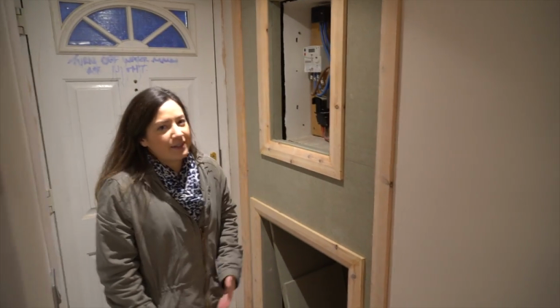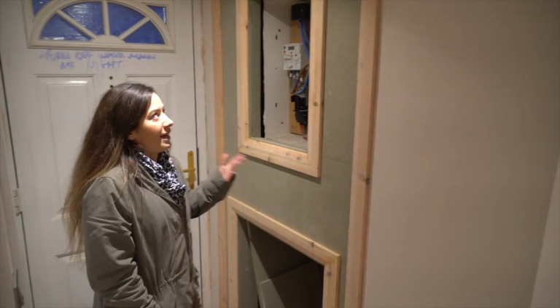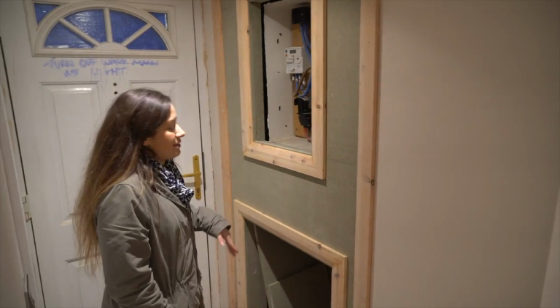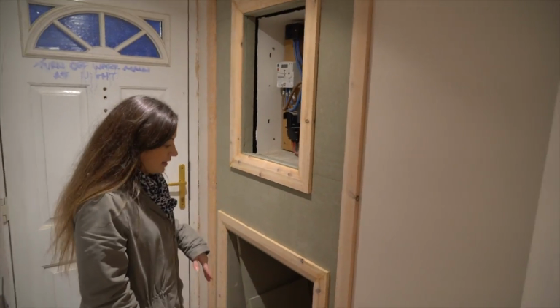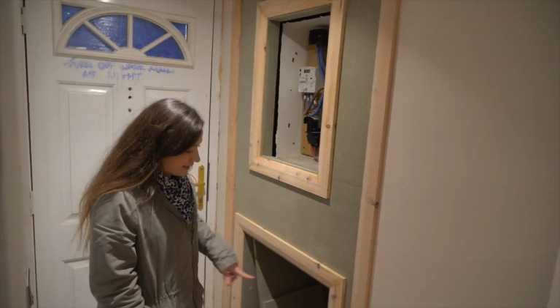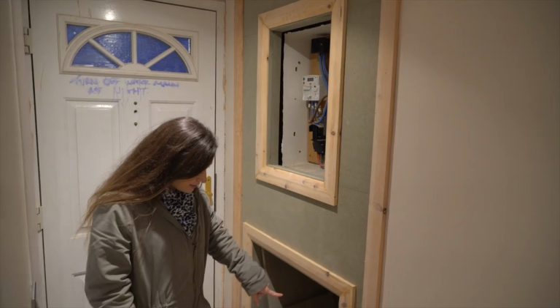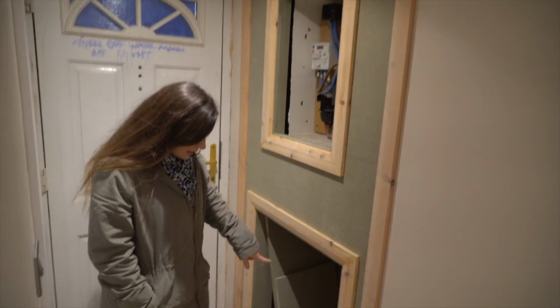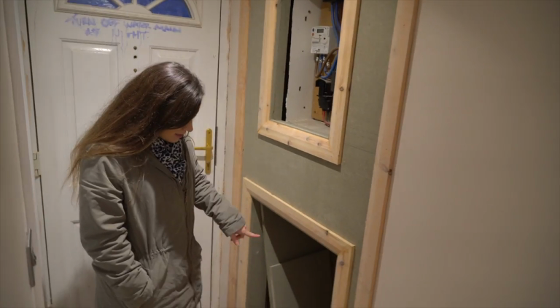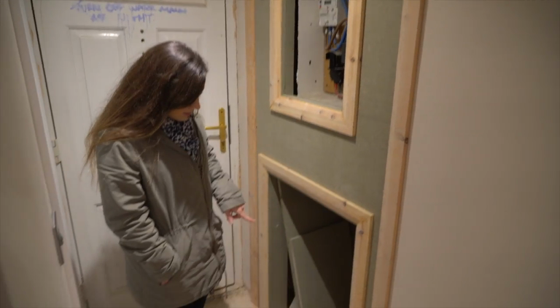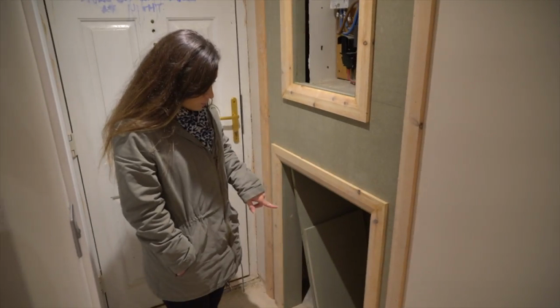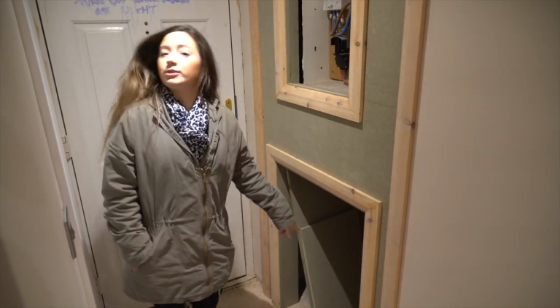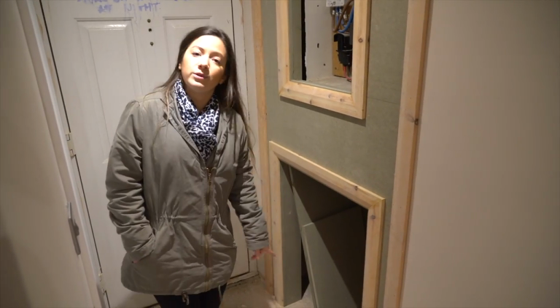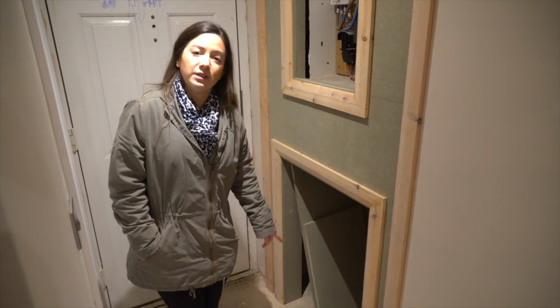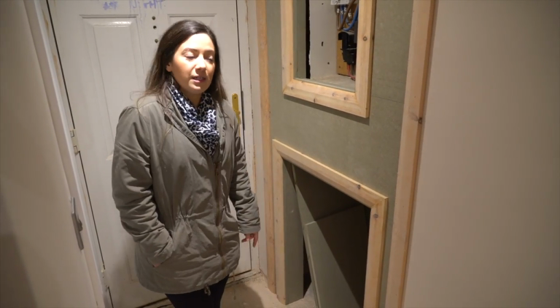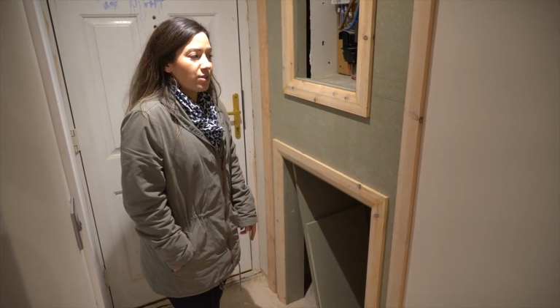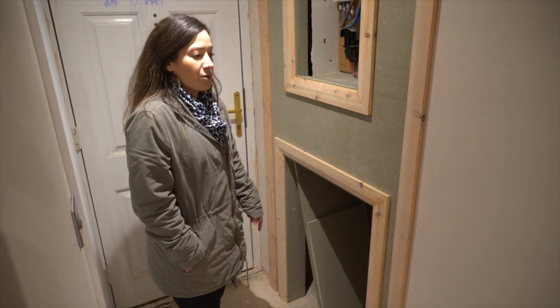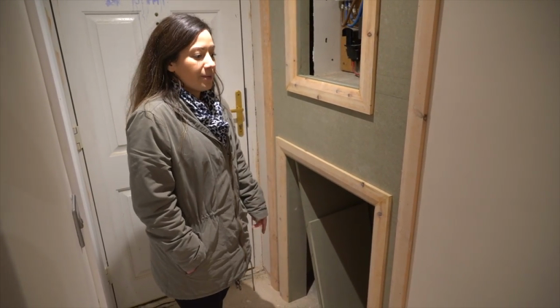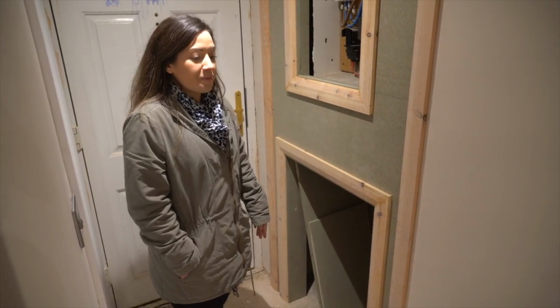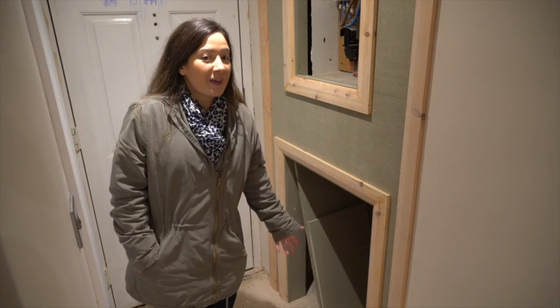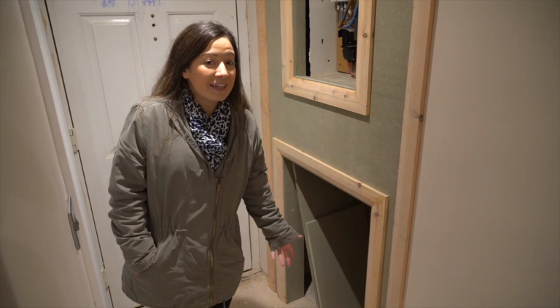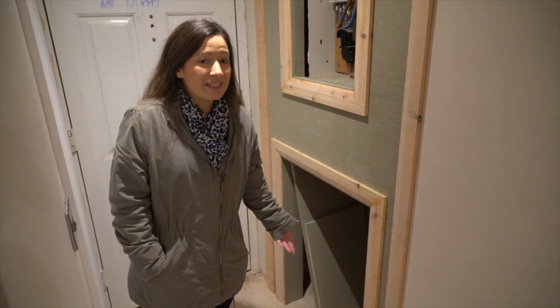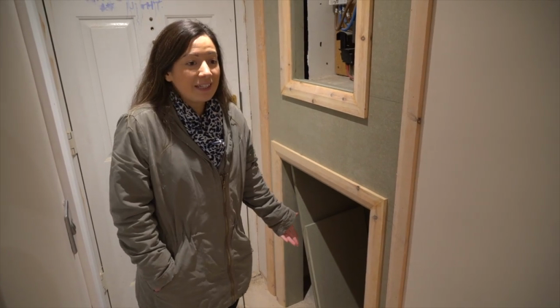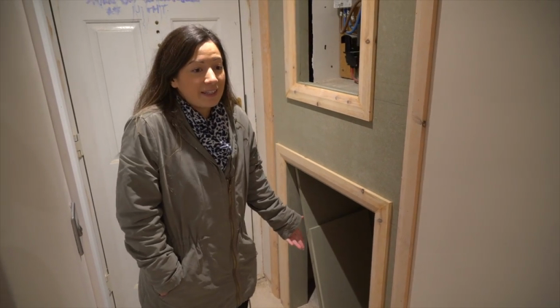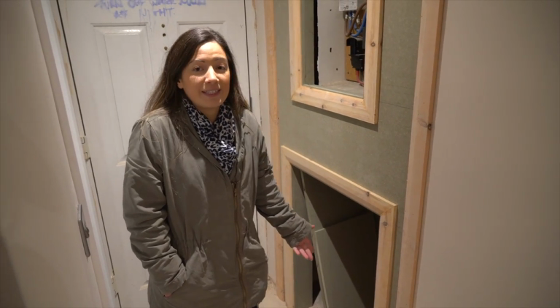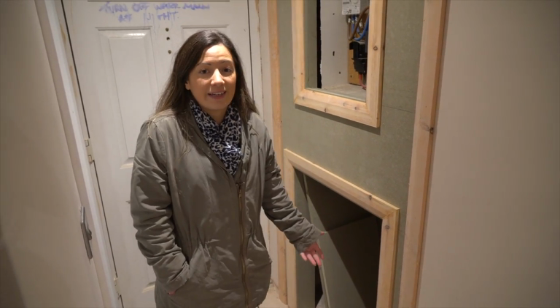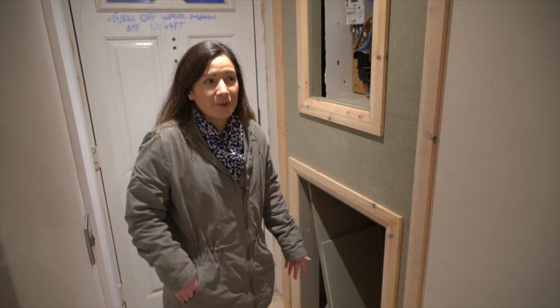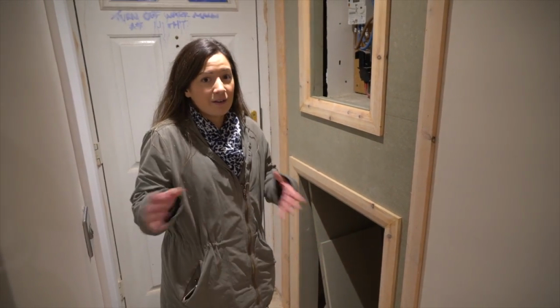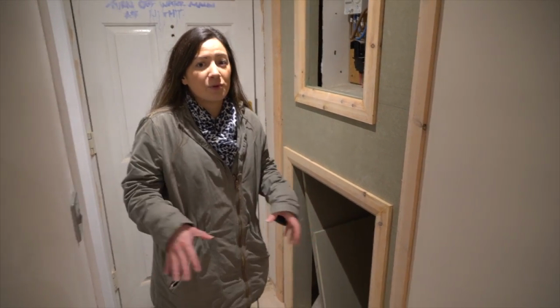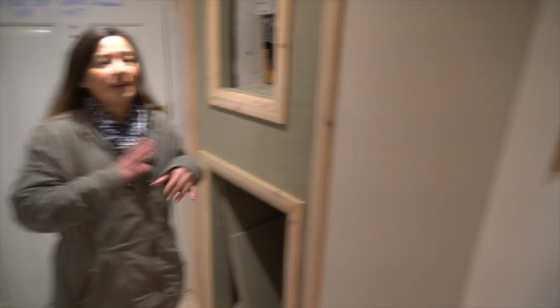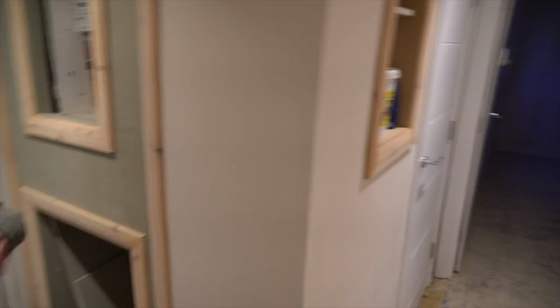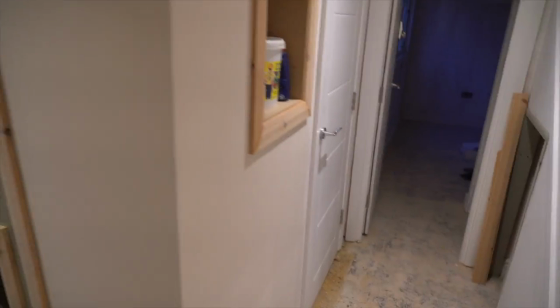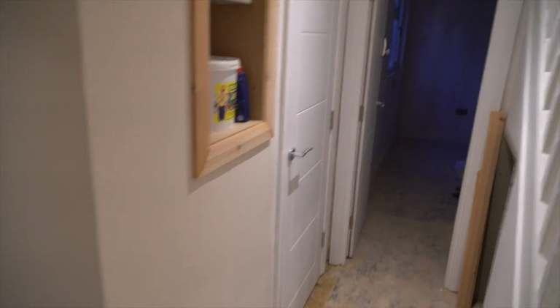This is for the electricity meter and whatnot, just made it a bit nicer since we've got to have this in here, and then this is where the washing machine will go. Other than that it's literally at the decorating stage — colour on the walls, finishing those little bits.